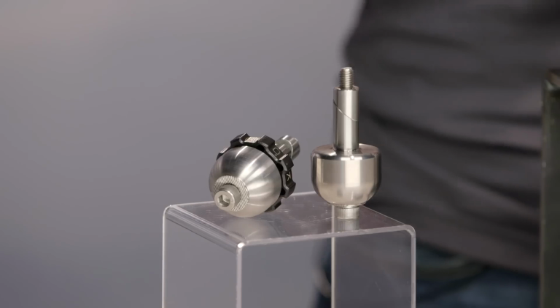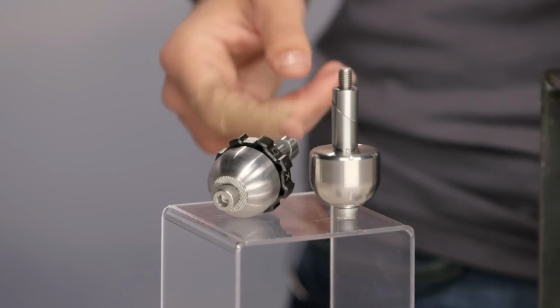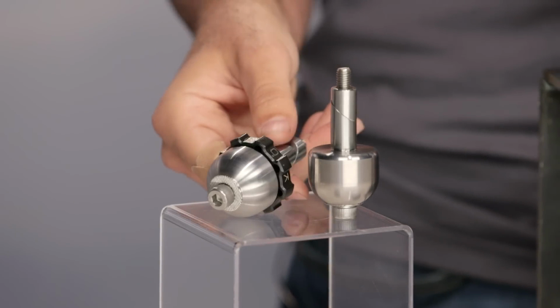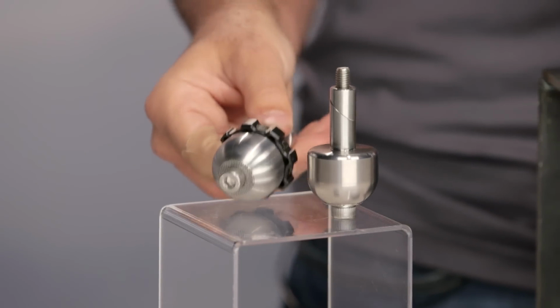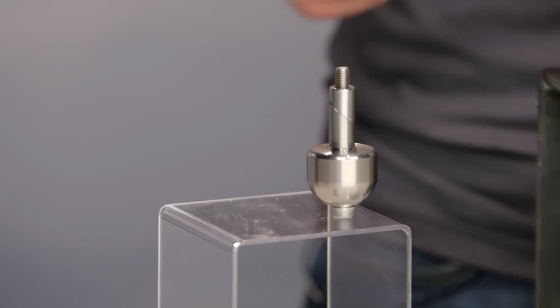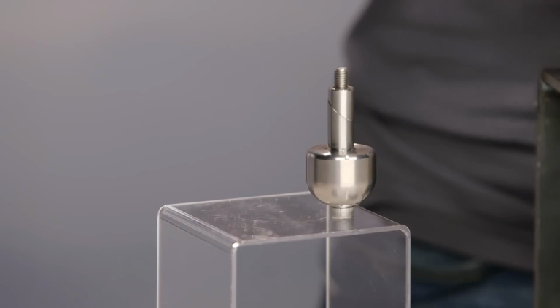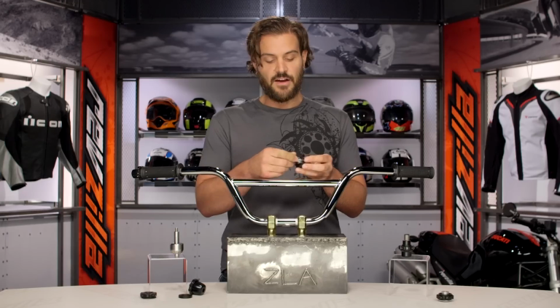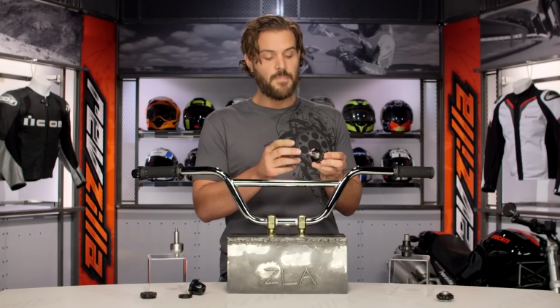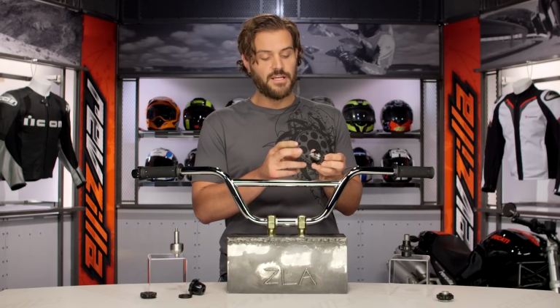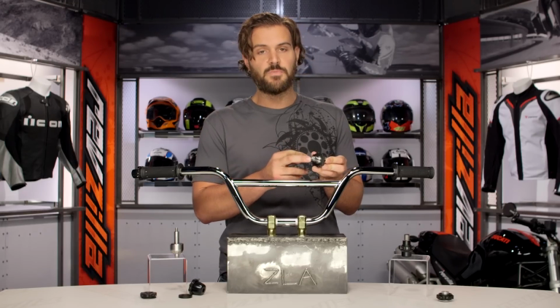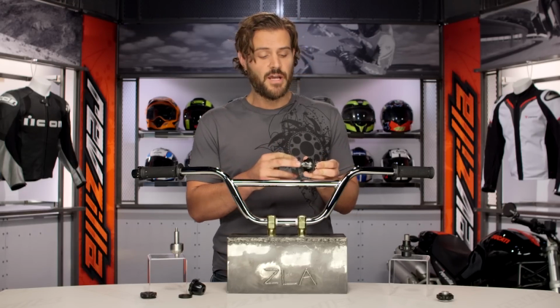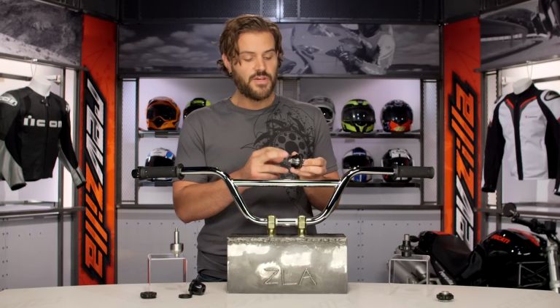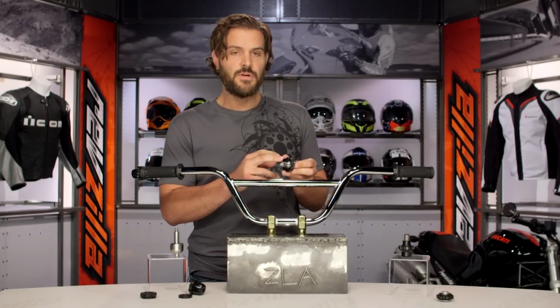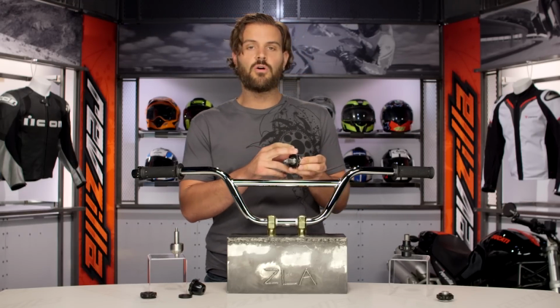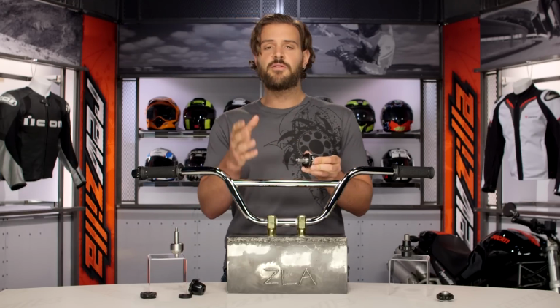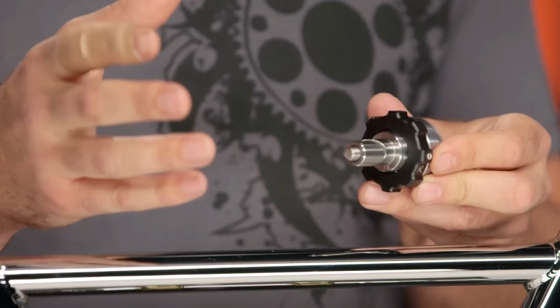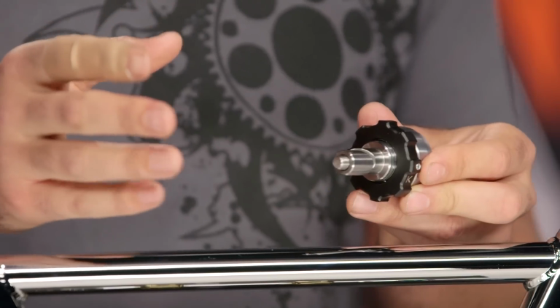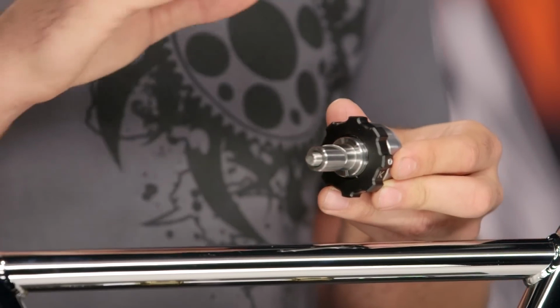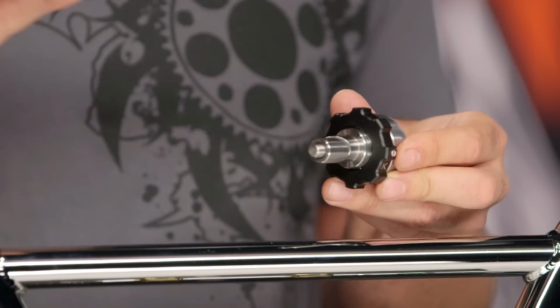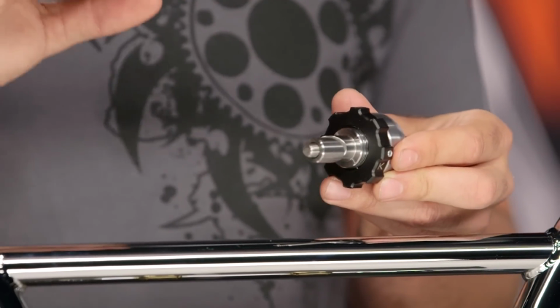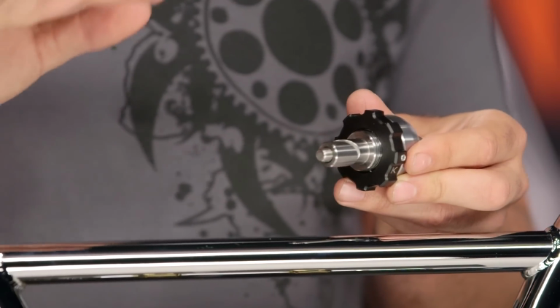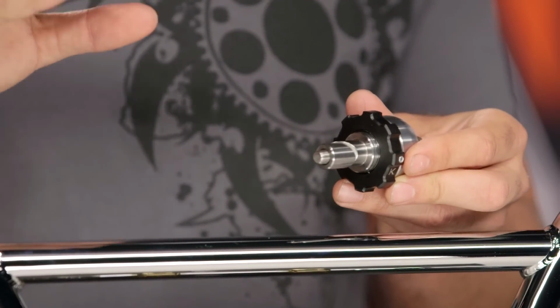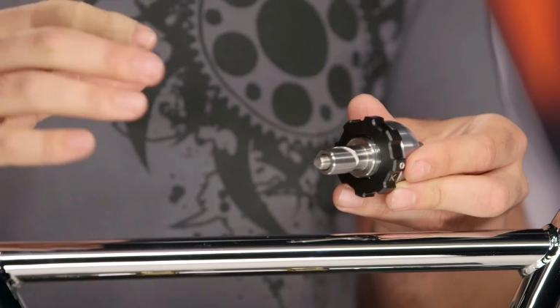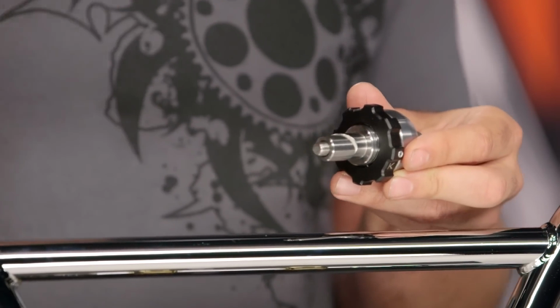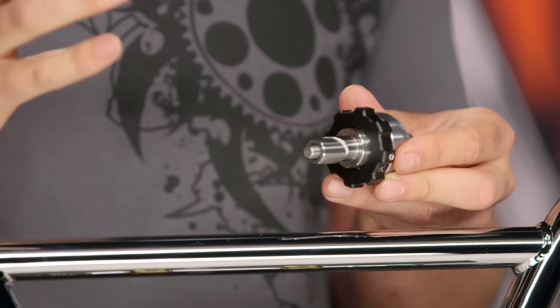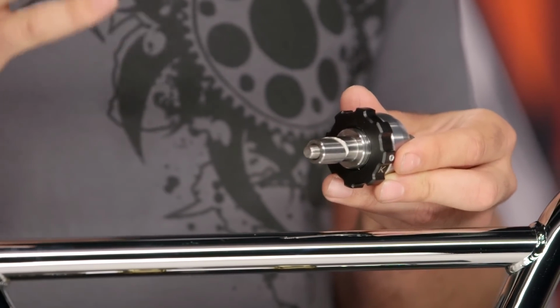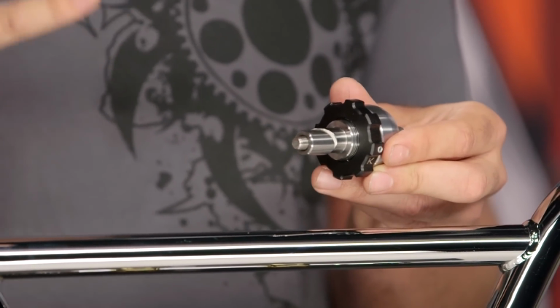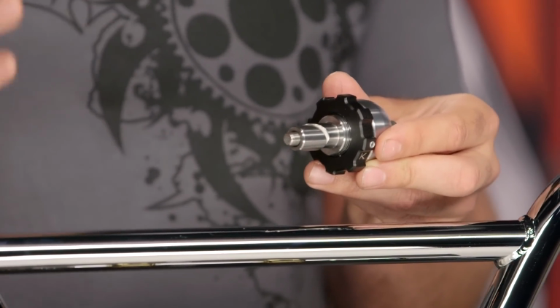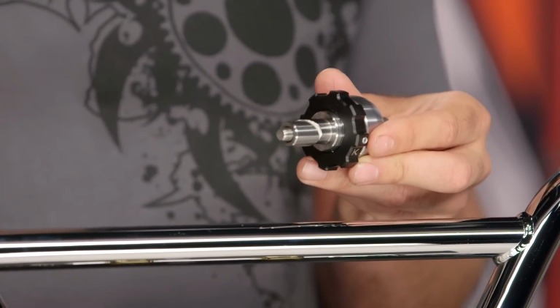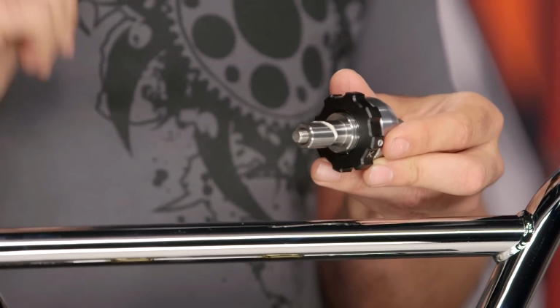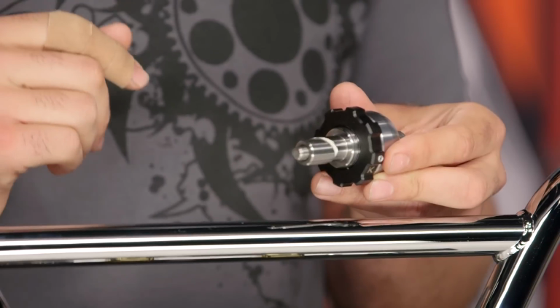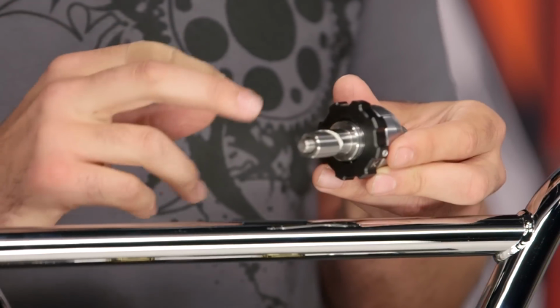The one thing that they're all going to have in common is the main engagement nut. This is going to be gnarled — some other manufacturers out there have a smooth, sleek, streamlined look to them, but they're very hard to feel whether or not they're engaging when you have a pair of motorcycle gloves on.